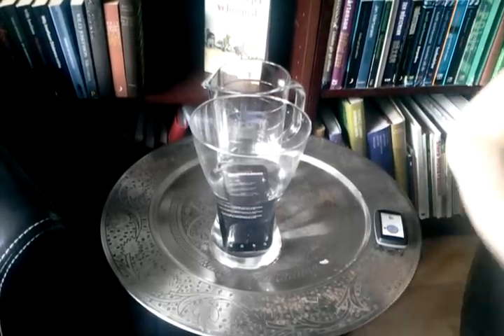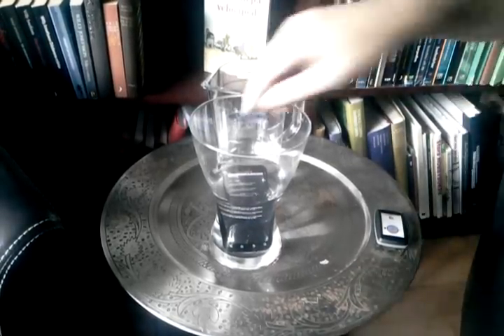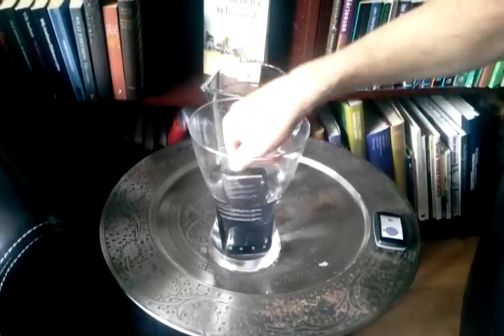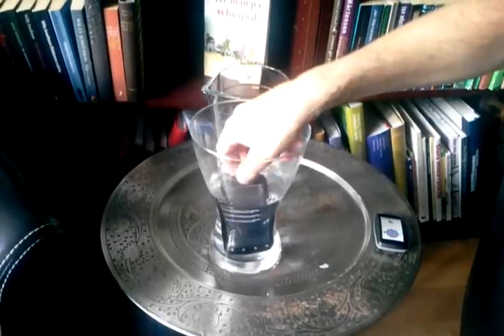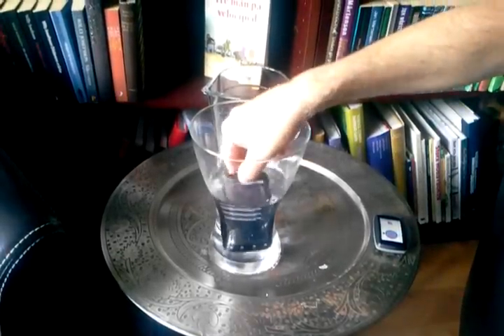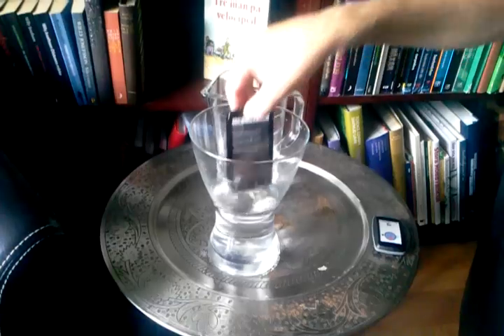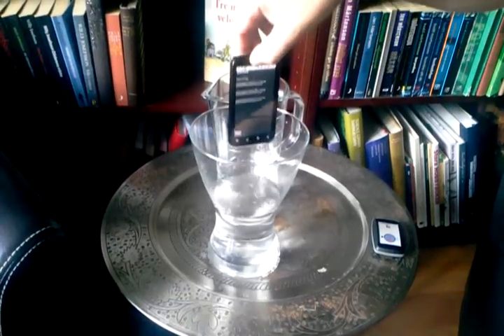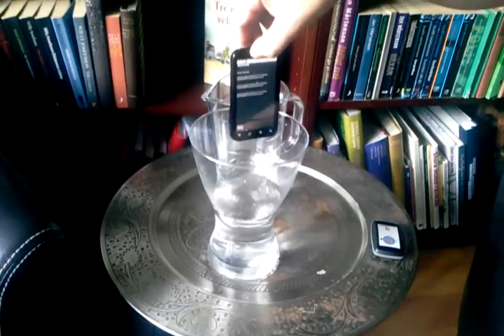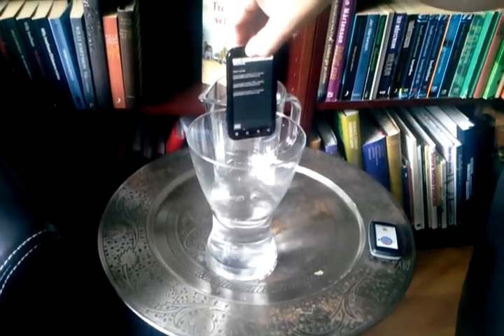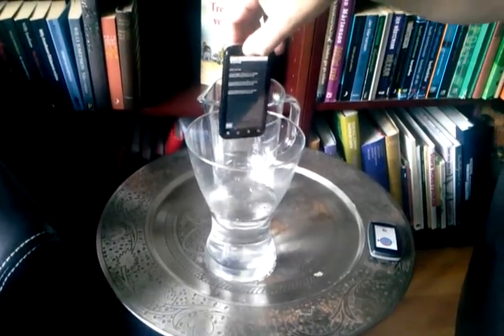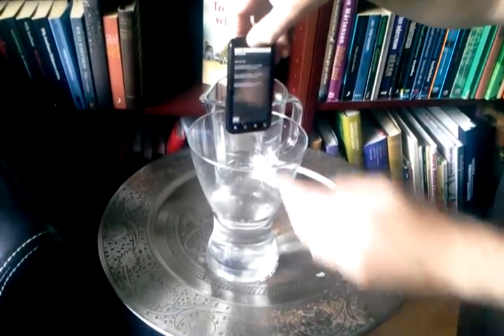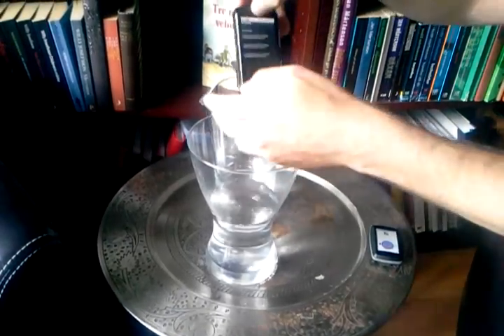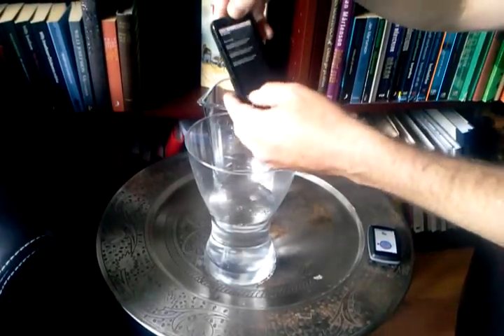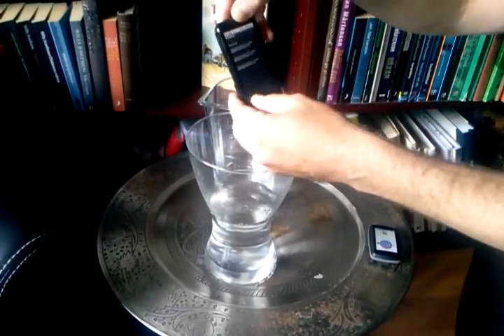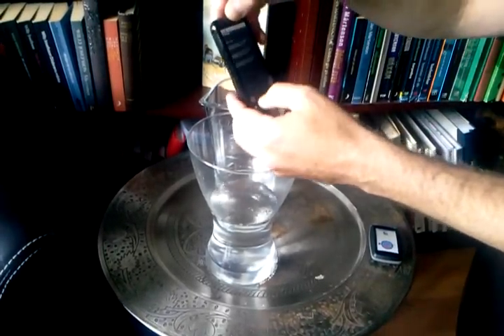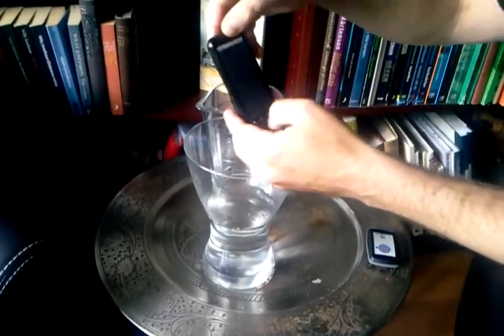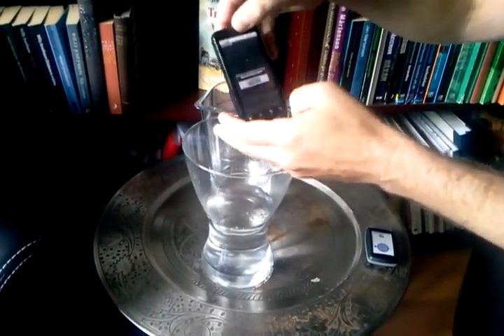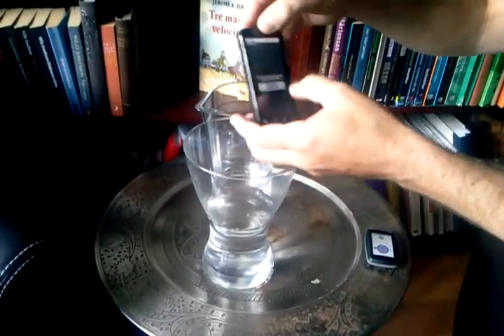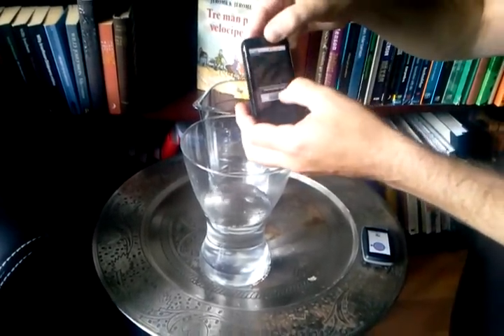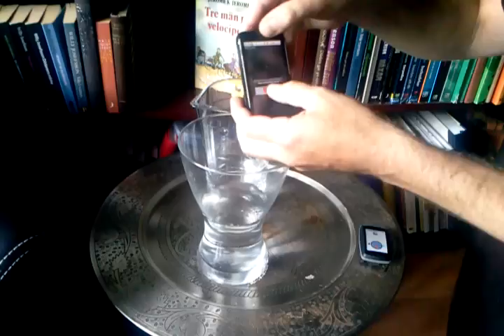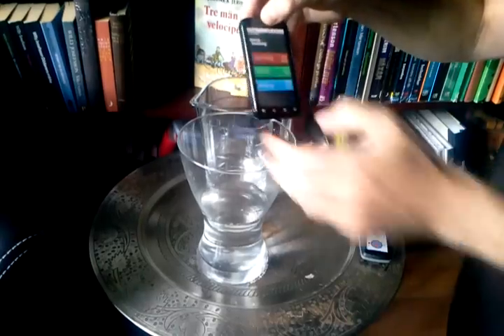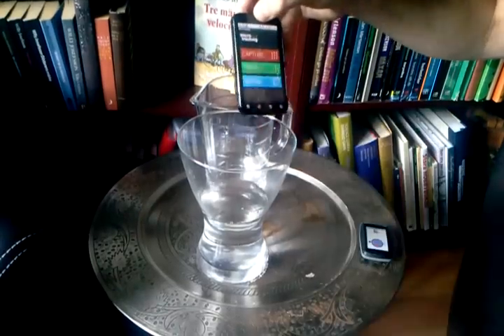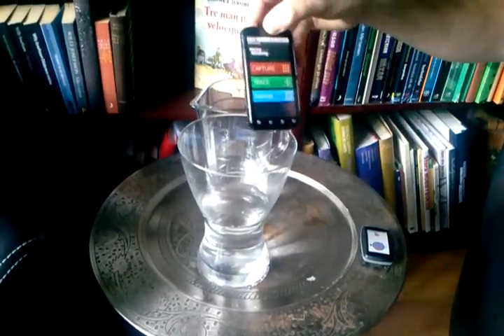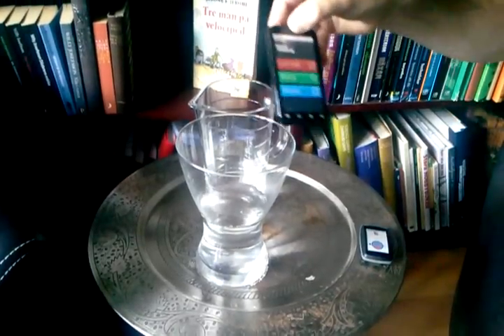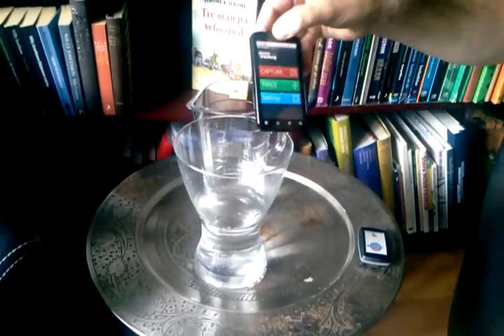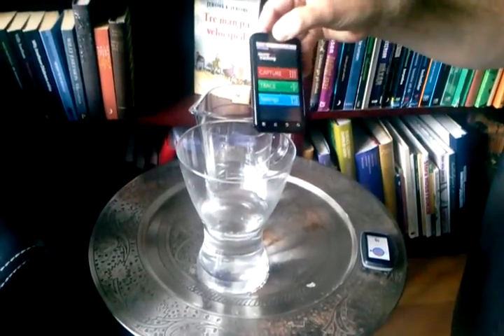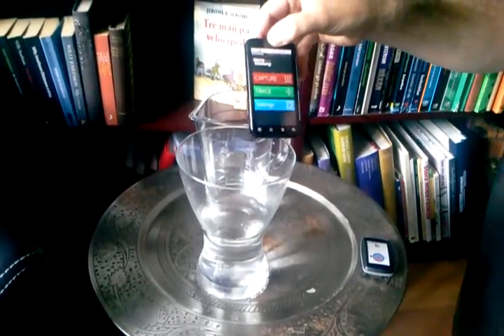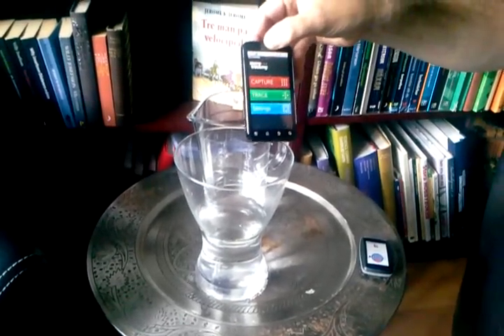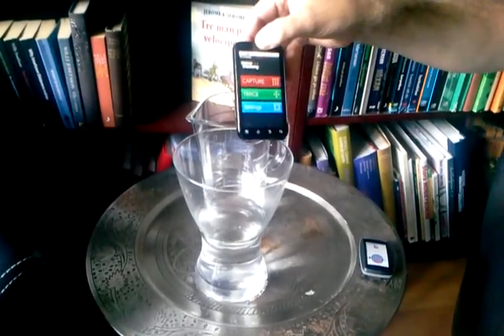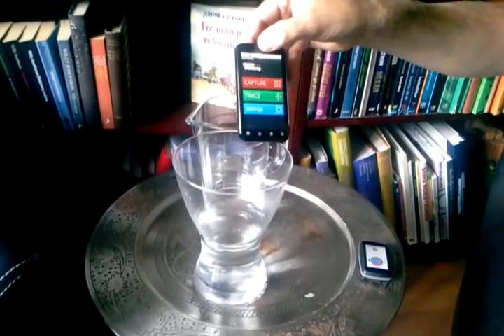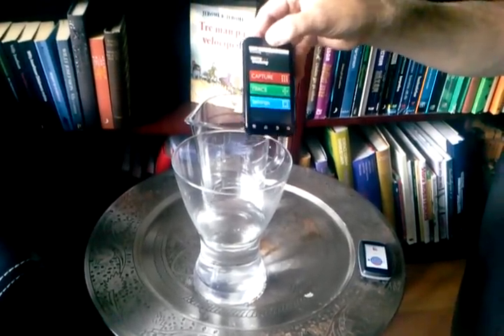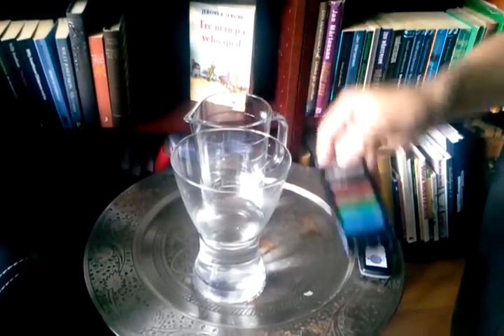Now we take the phone up and end the reading. The information is now sent to the micro-tracking web server with EPCIS.